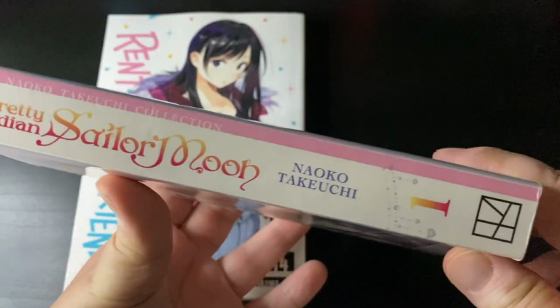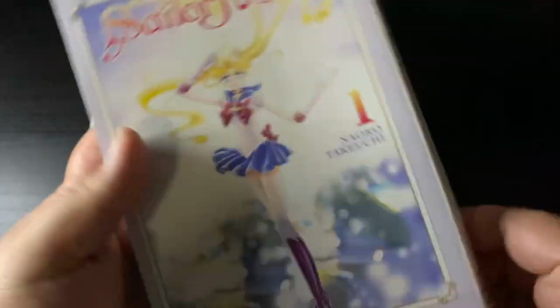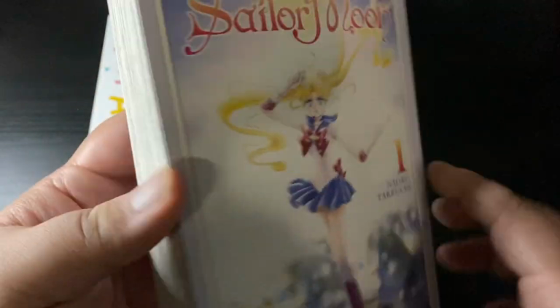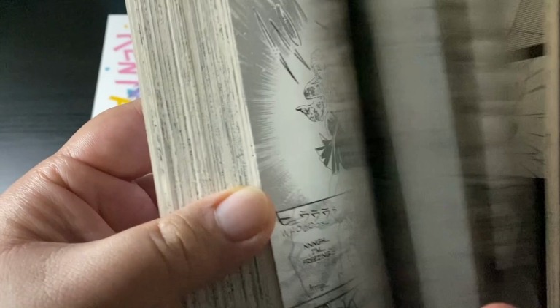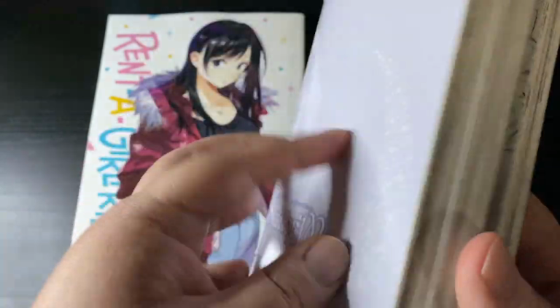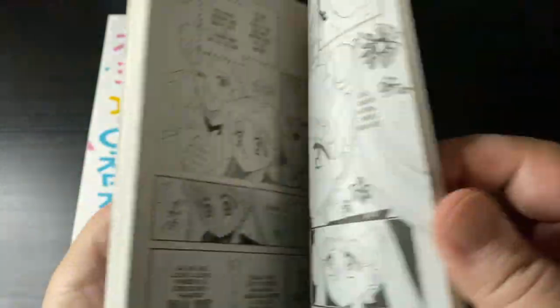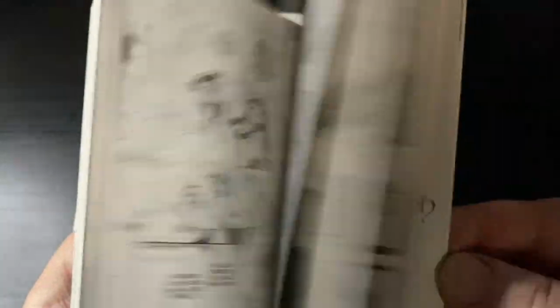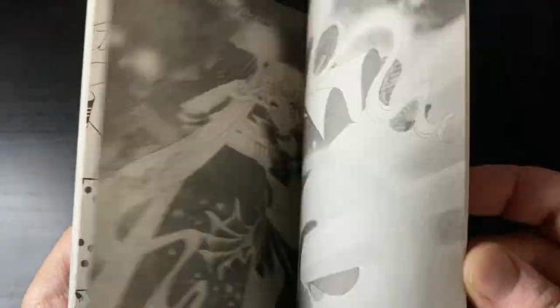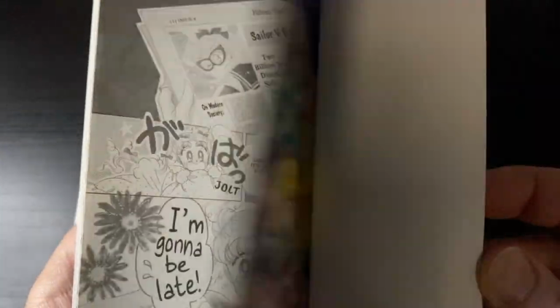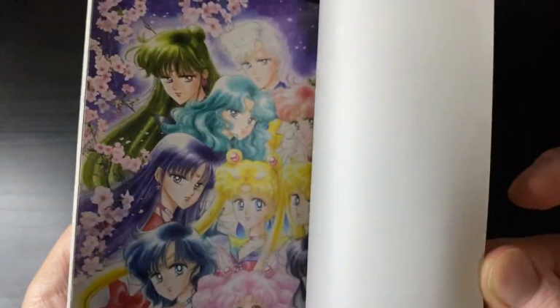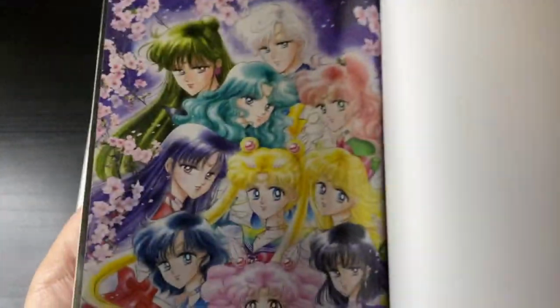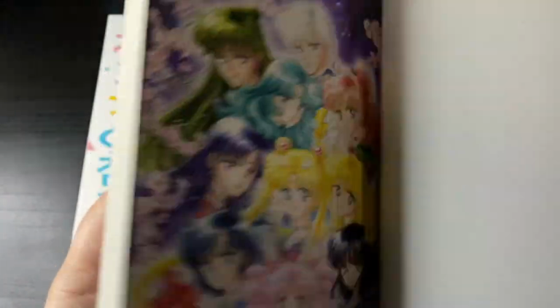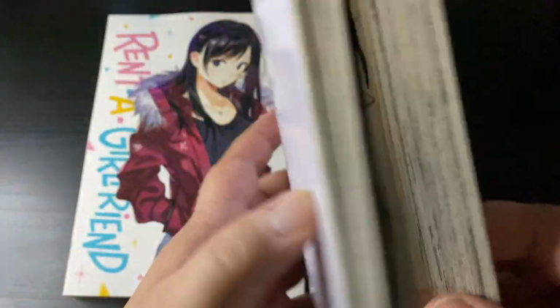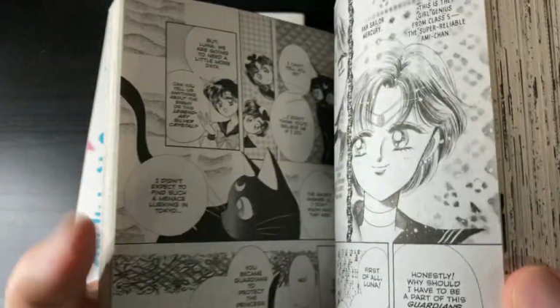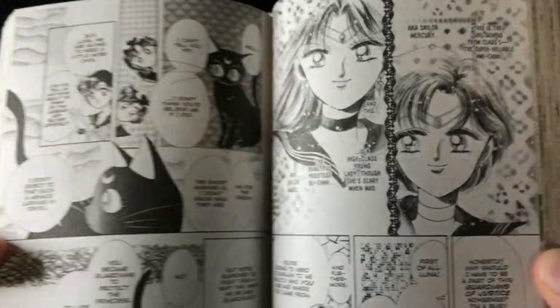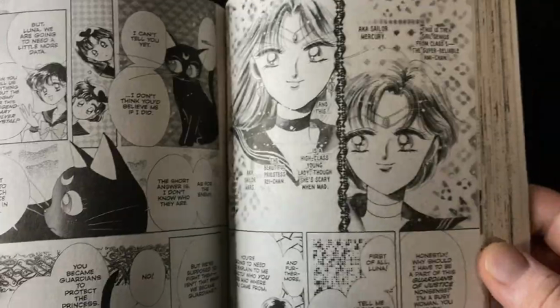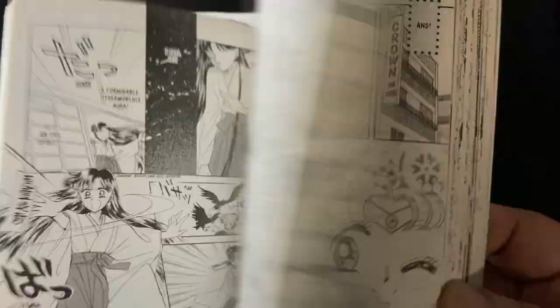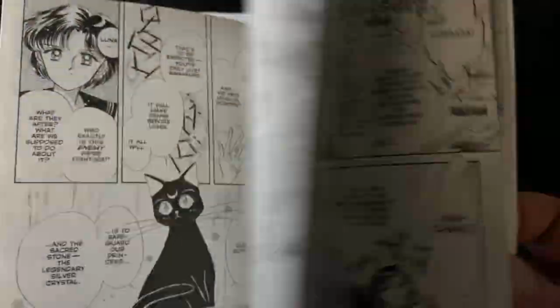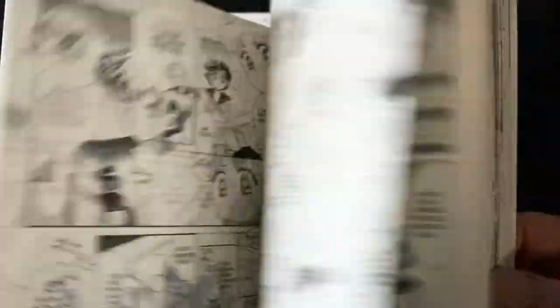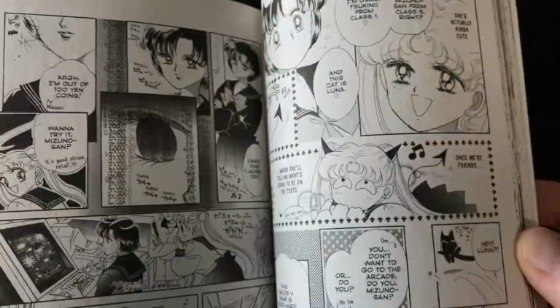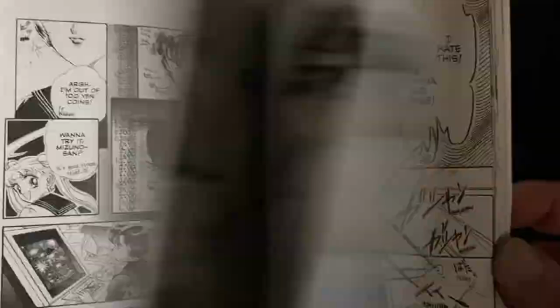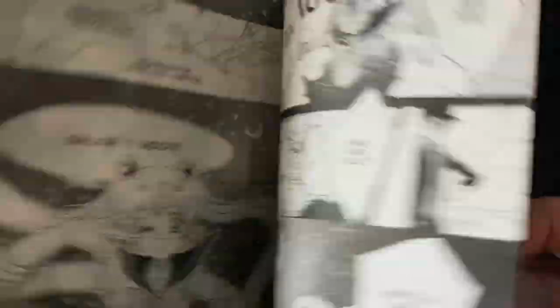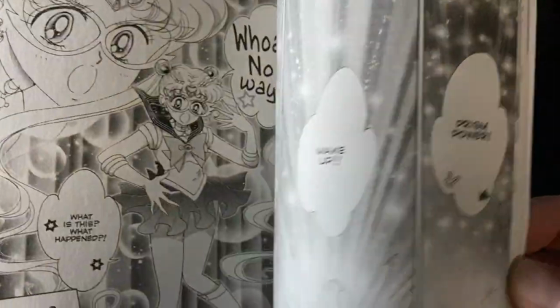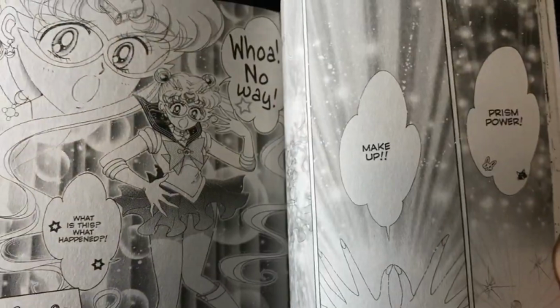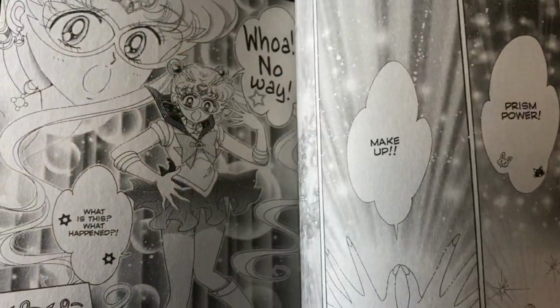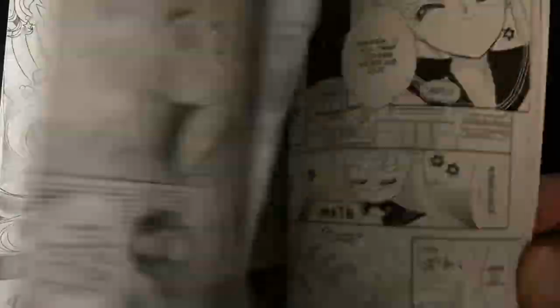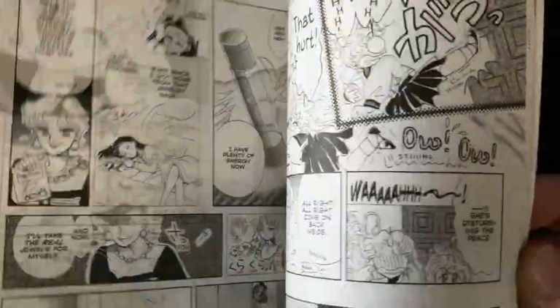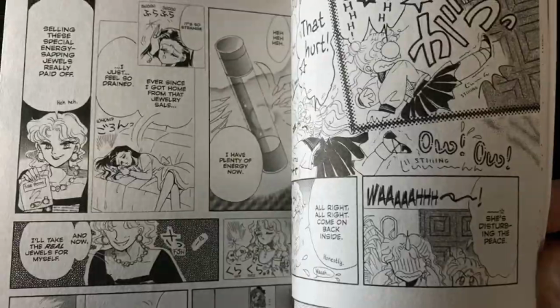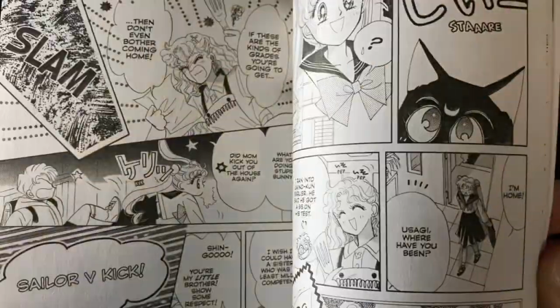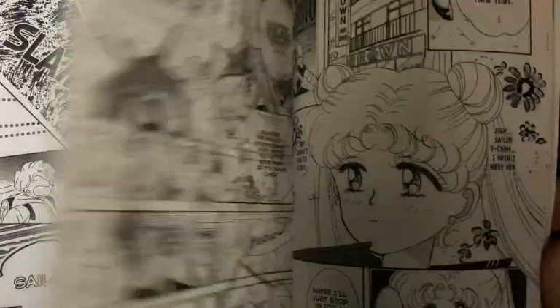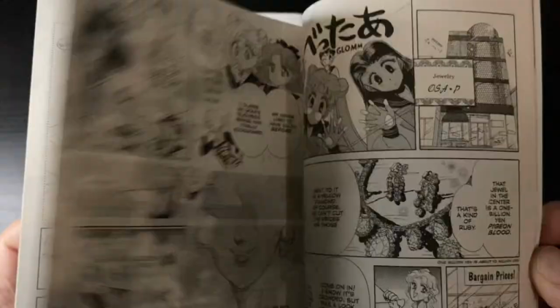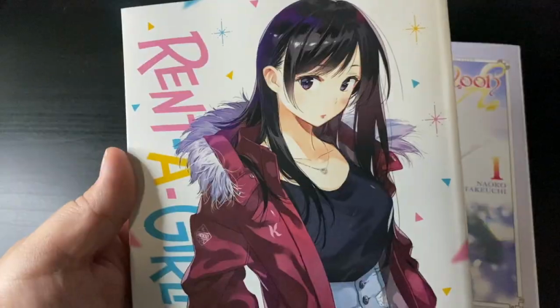Unexpectedly at Walgreens of all places, I found manga — so yeah, manga is taking over everywhere. I found Sailor Moon volume 1 here, the Takeuchi Collection, which is essentially a scaled-down, more affordable version of what we had before, which were the Eternal Editions.